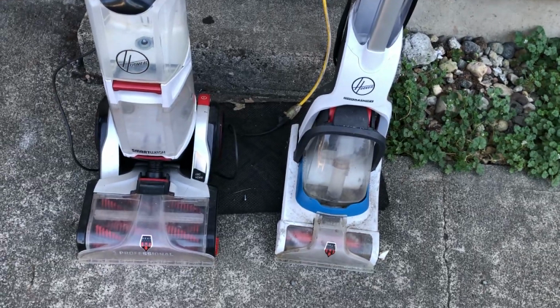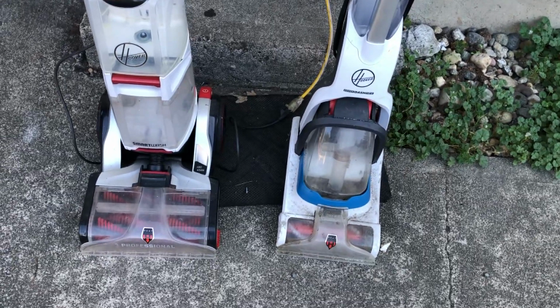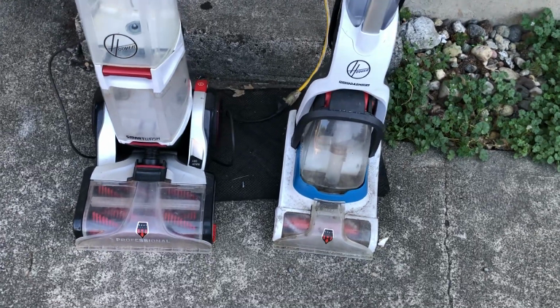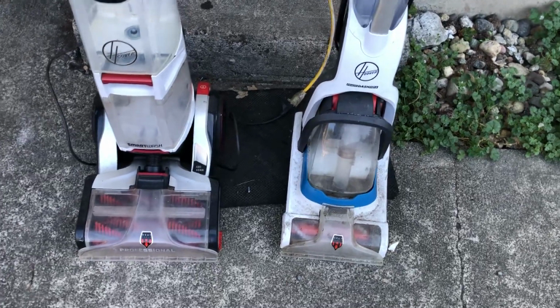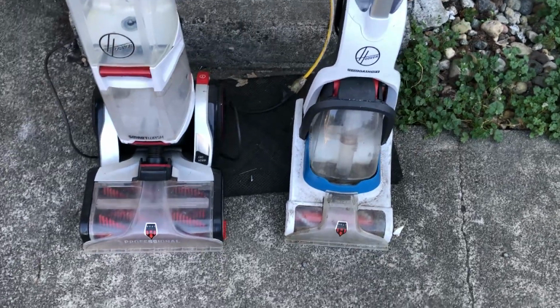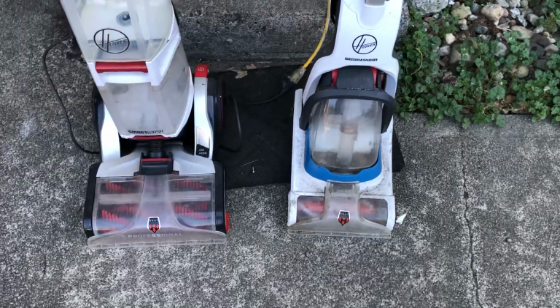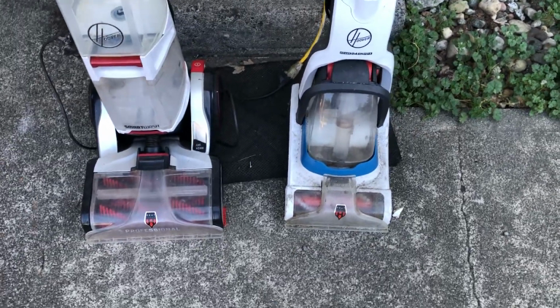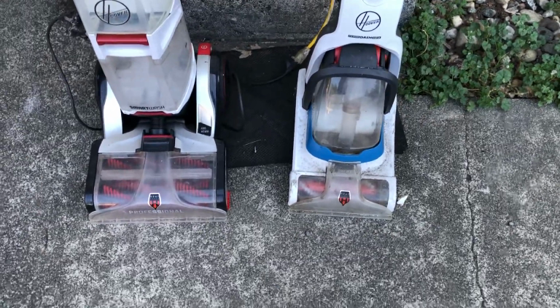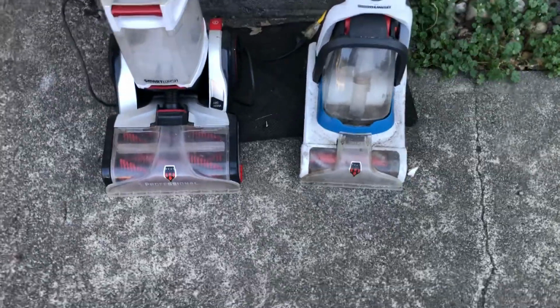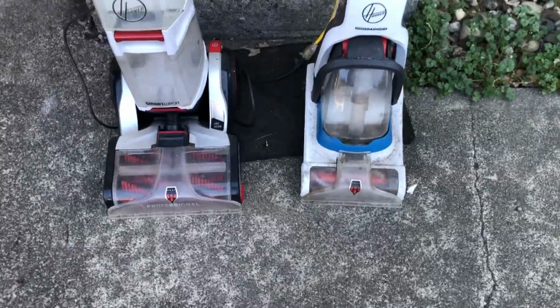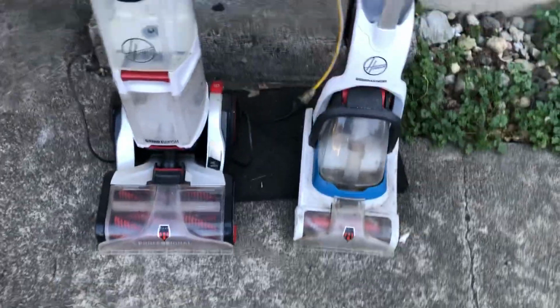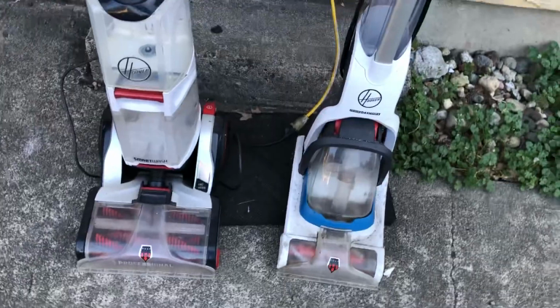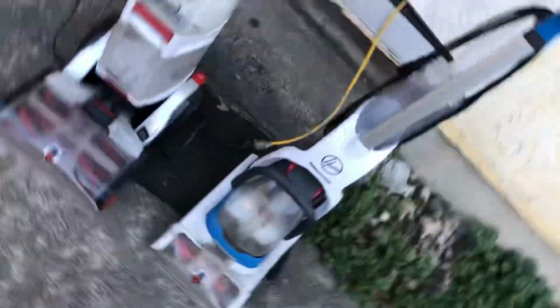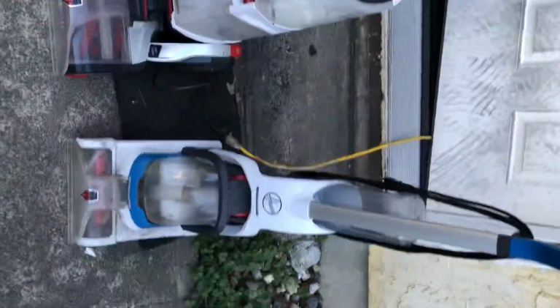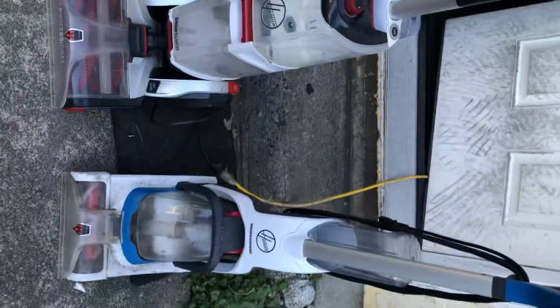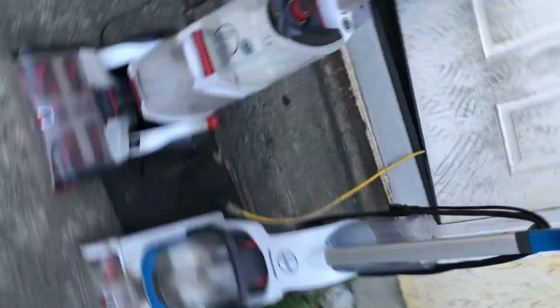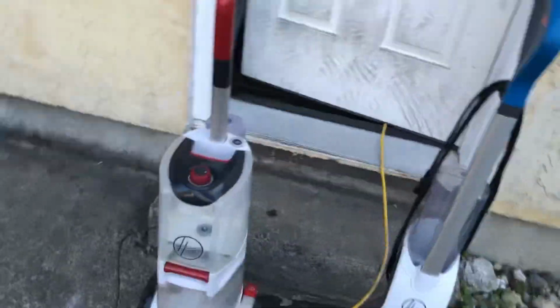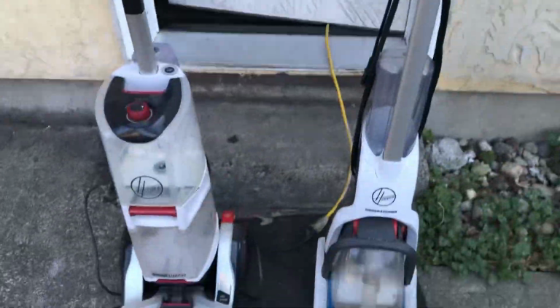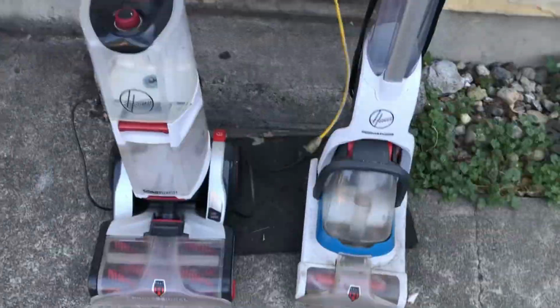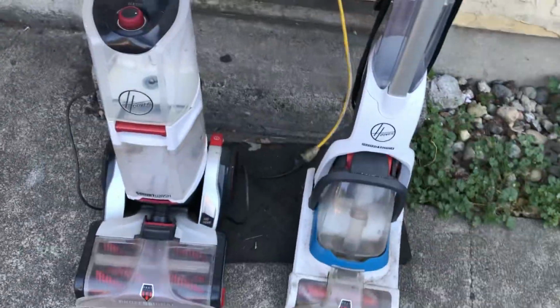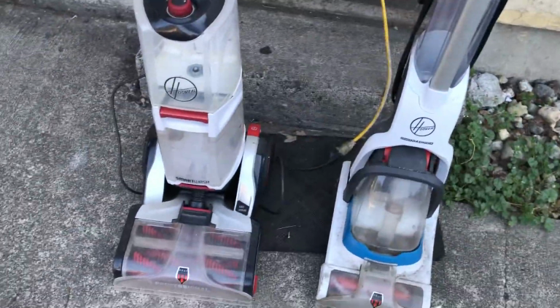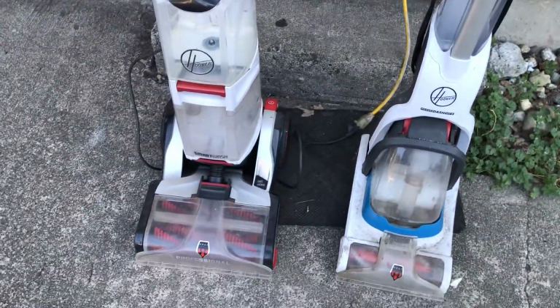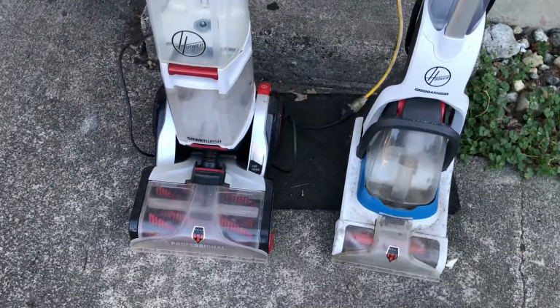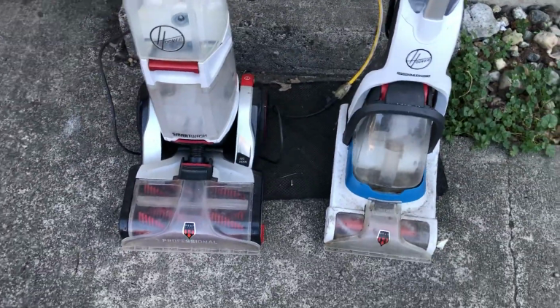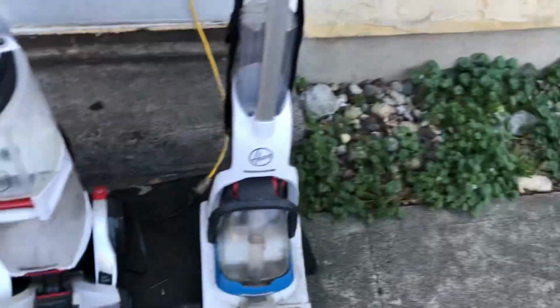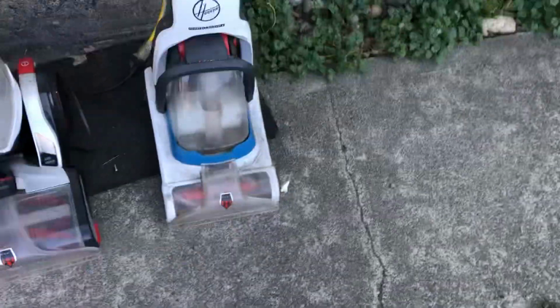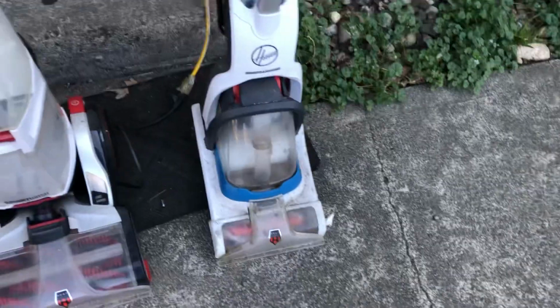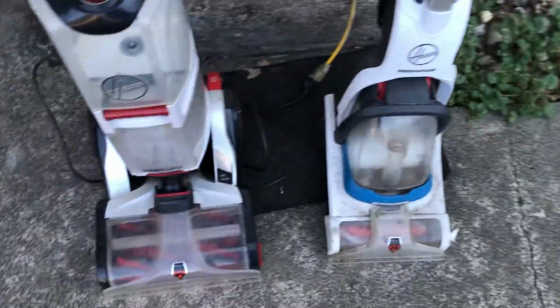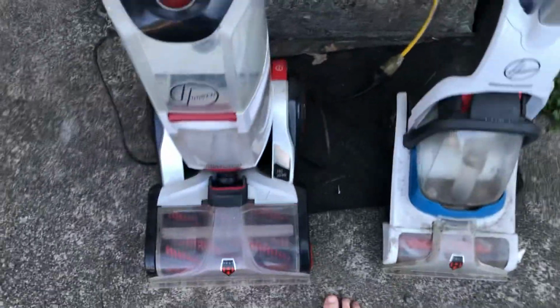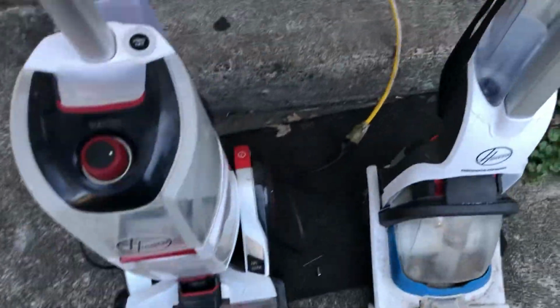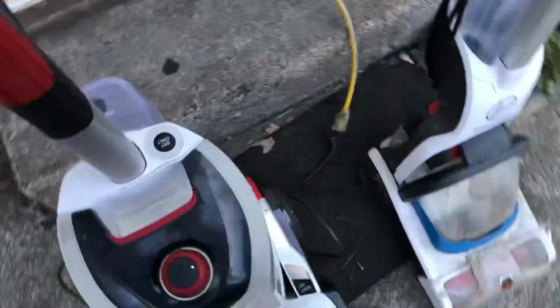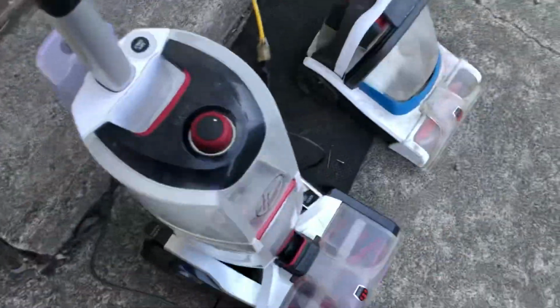We're back. This is the second time I recorded this, because the first time it was like this. We have a Huber Smartwatch Professional and a Huber Power Dash. These were given to me by someone.